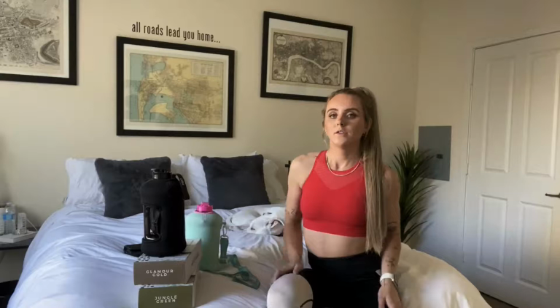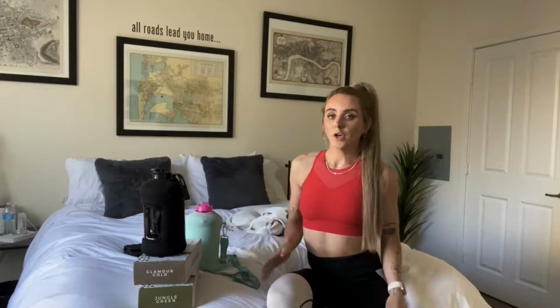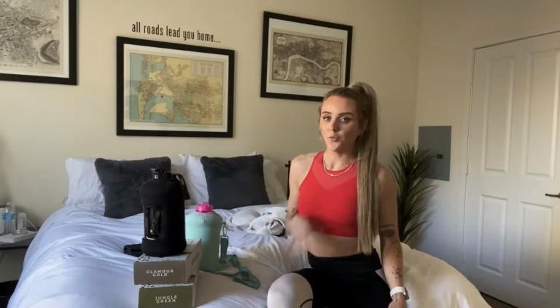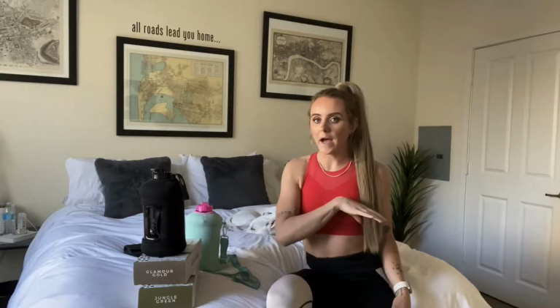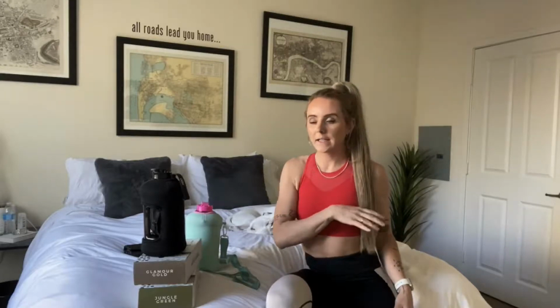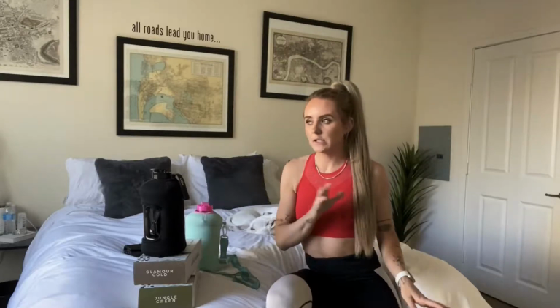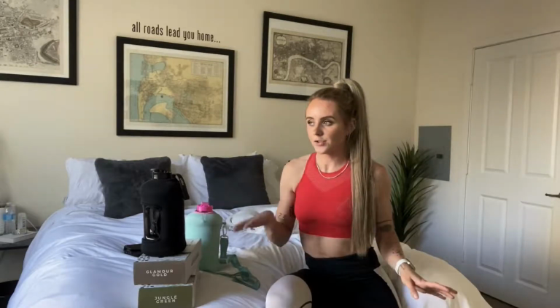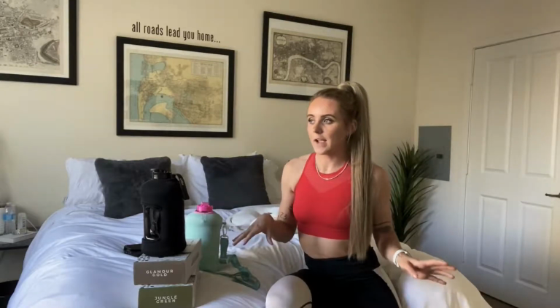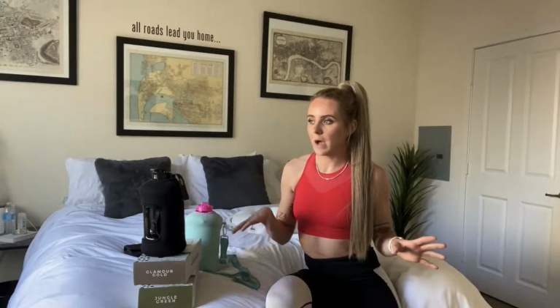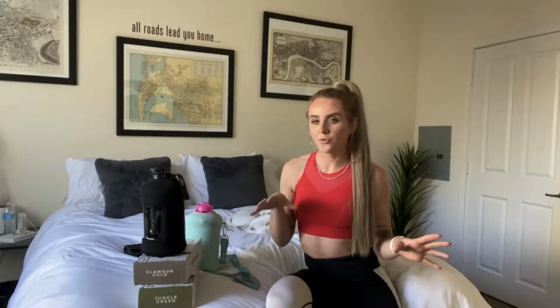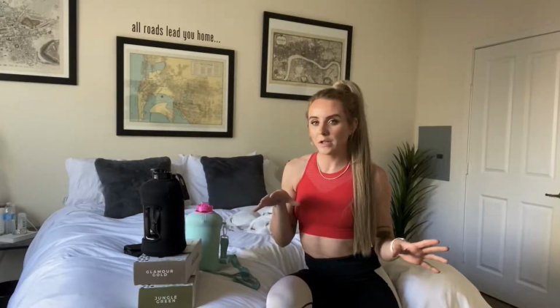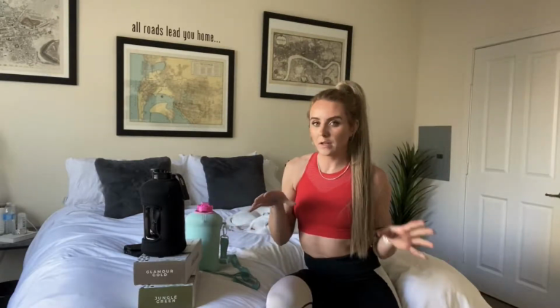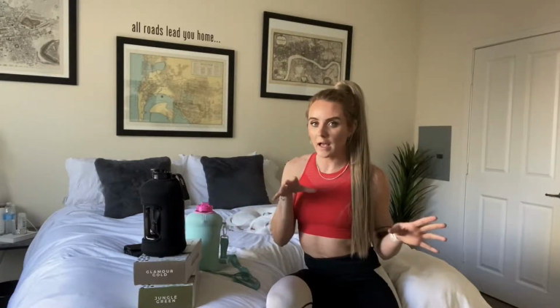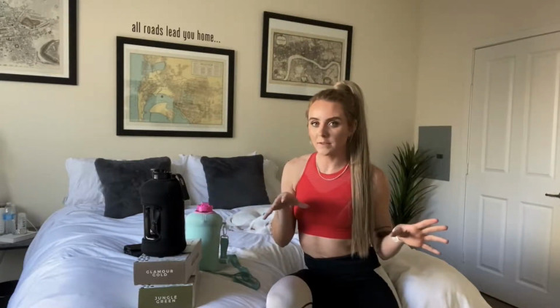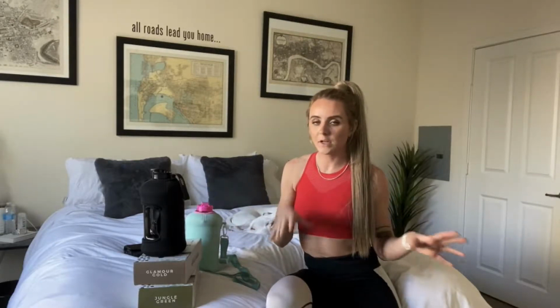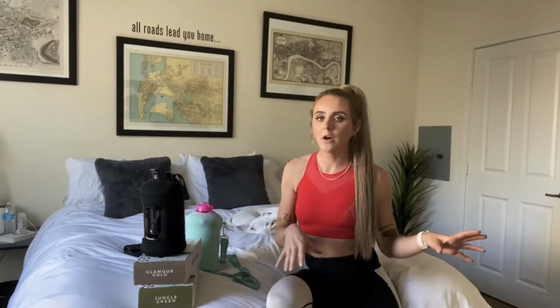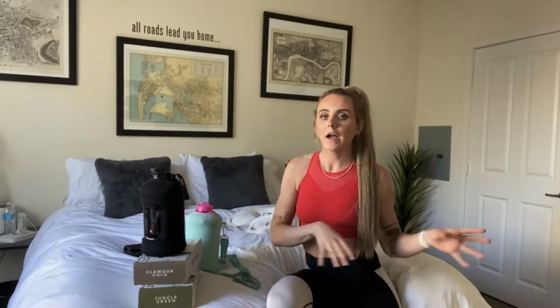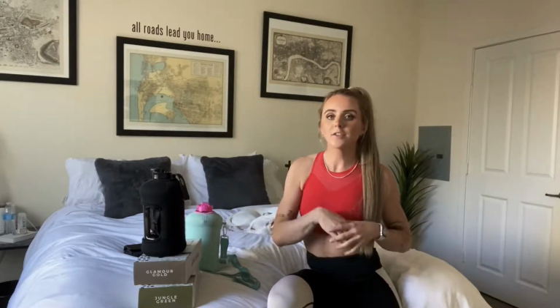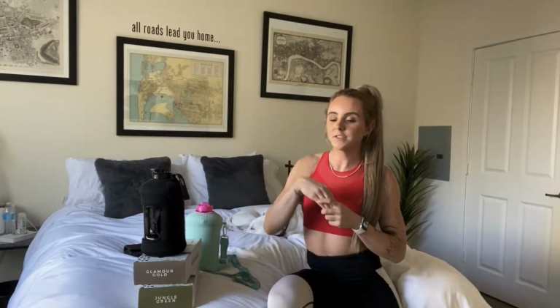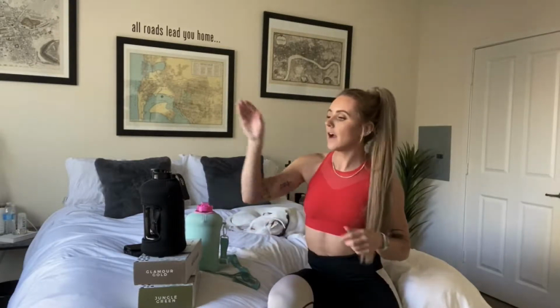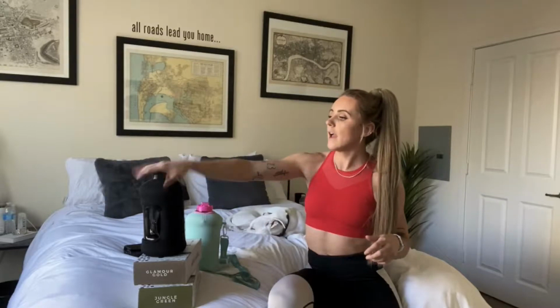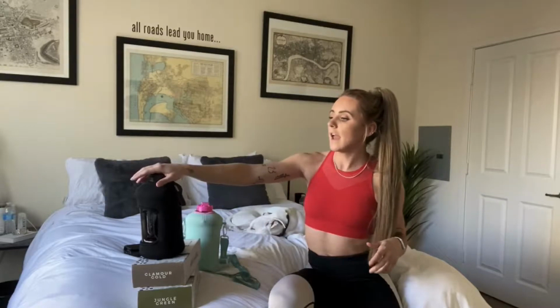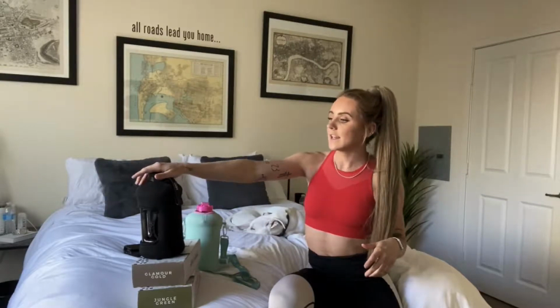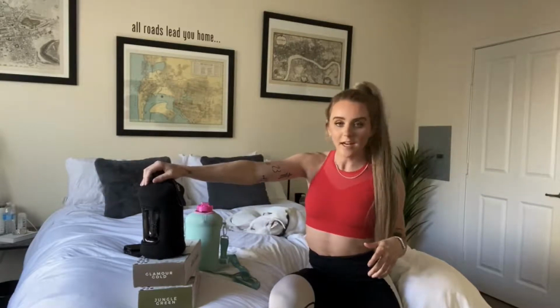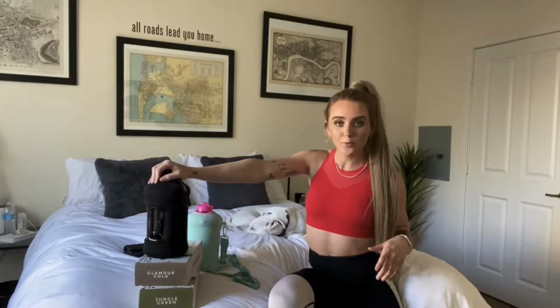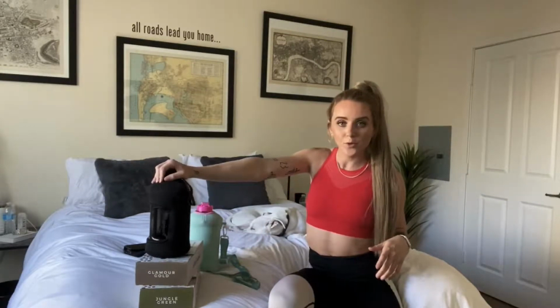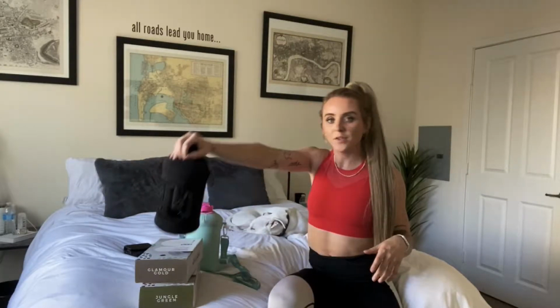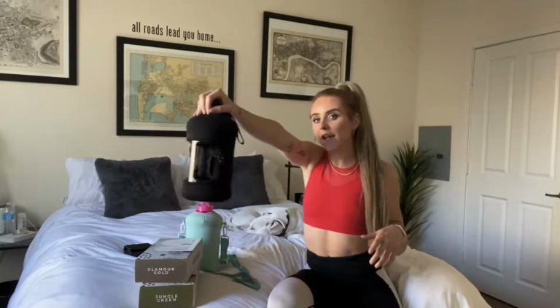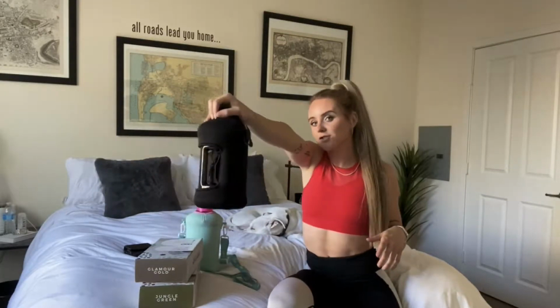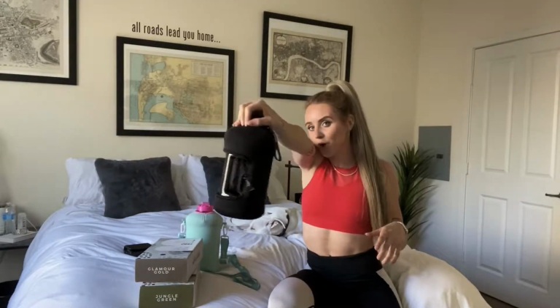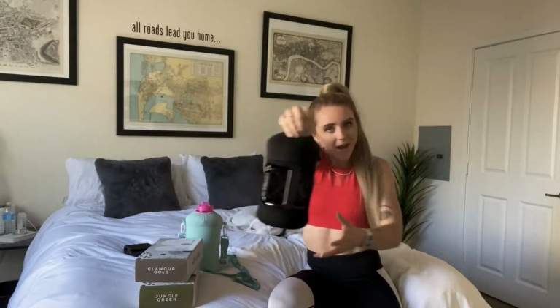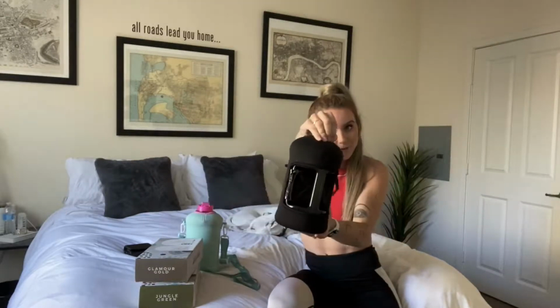Back in July, about three and a half months ago, I got in touch with Sarah and I decided to review the H2O capsule.